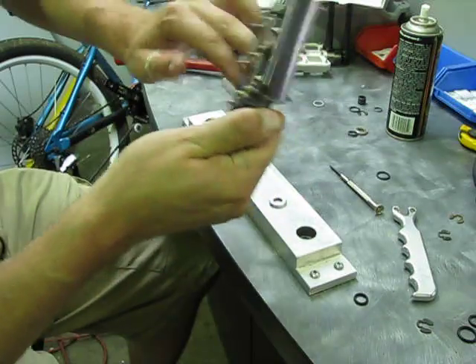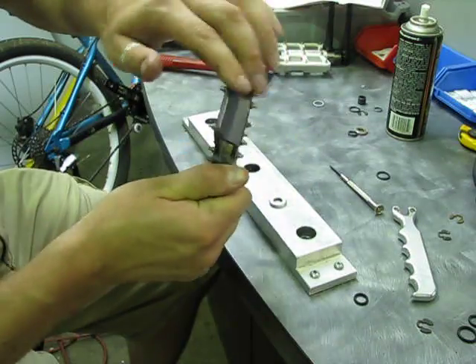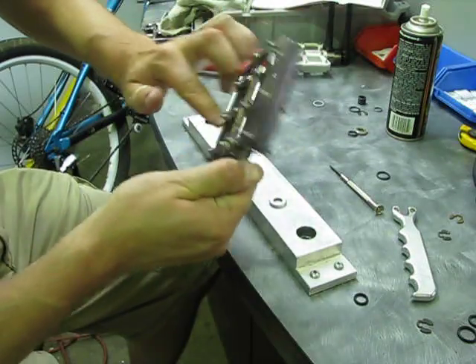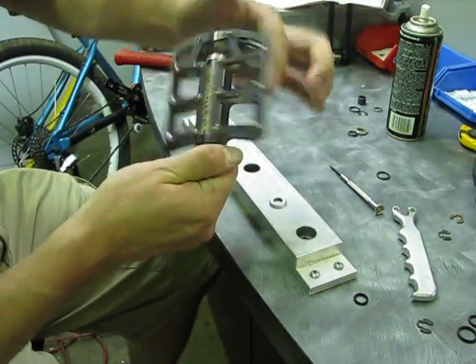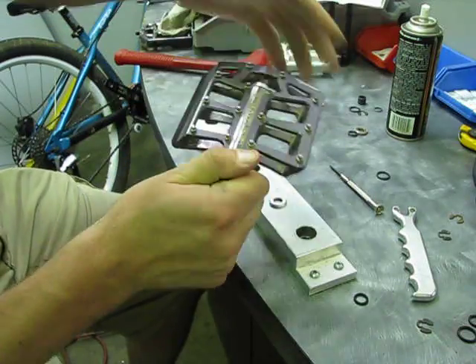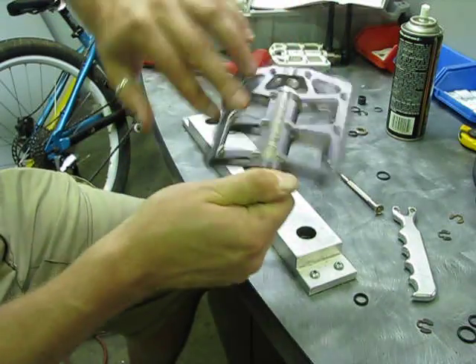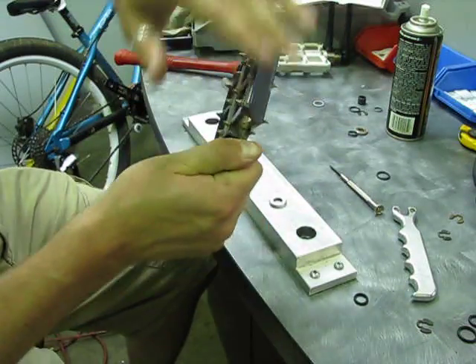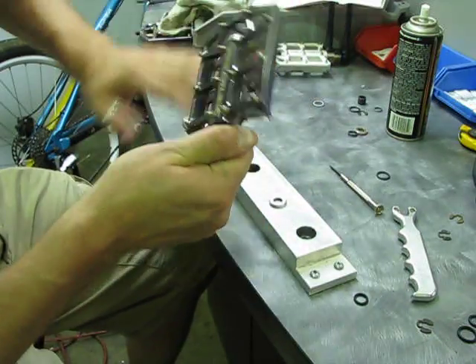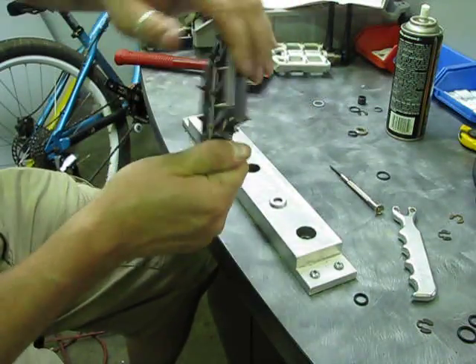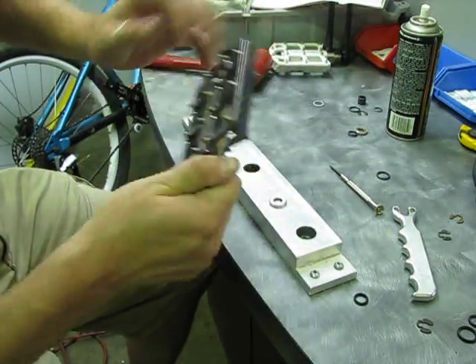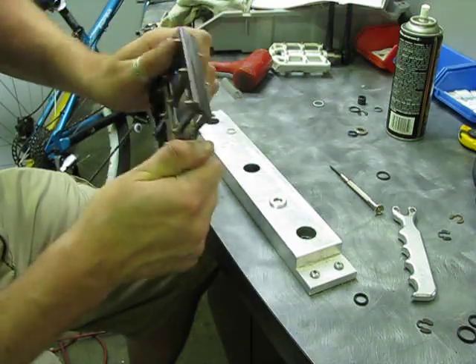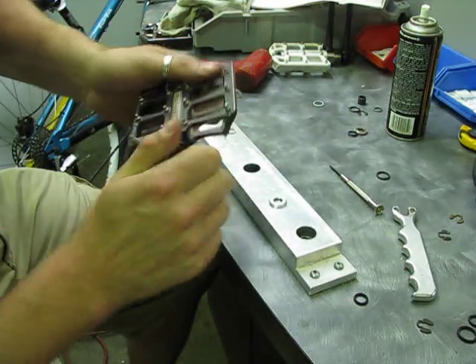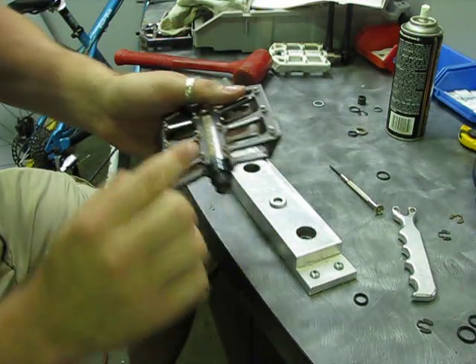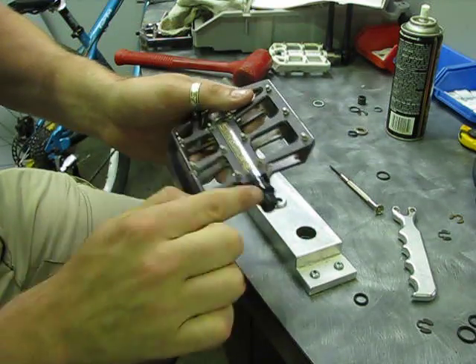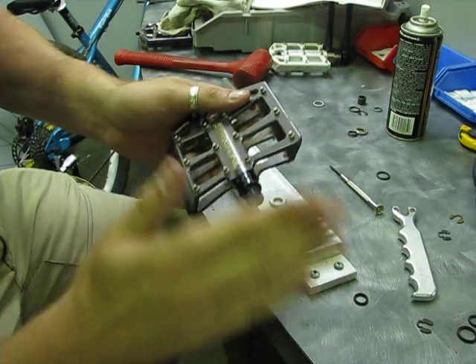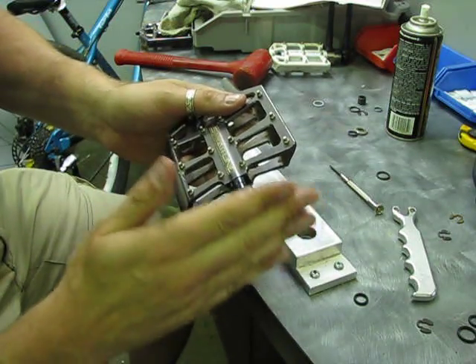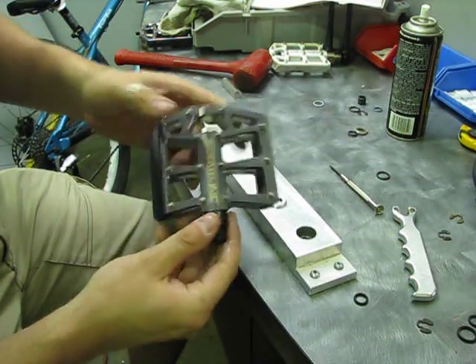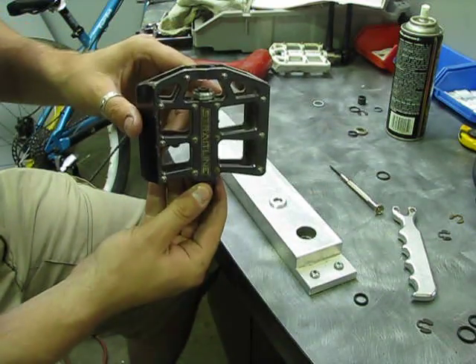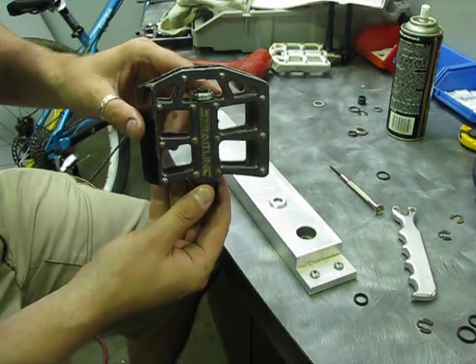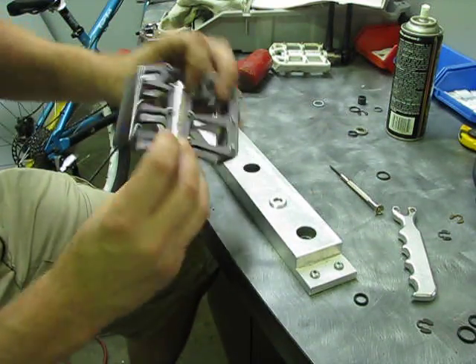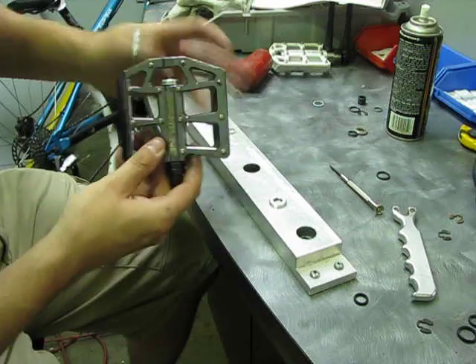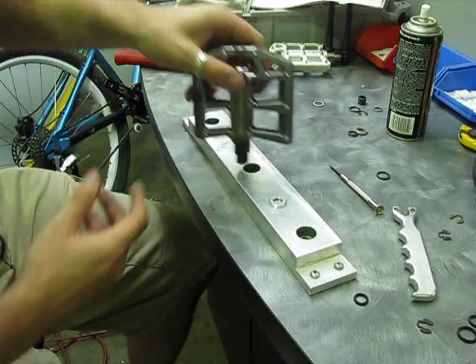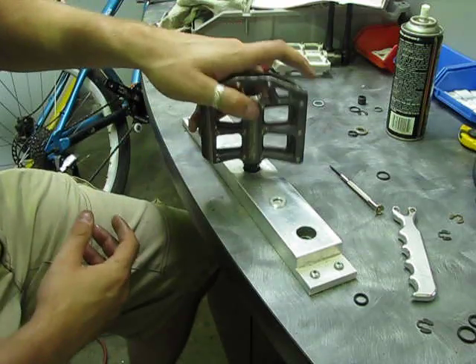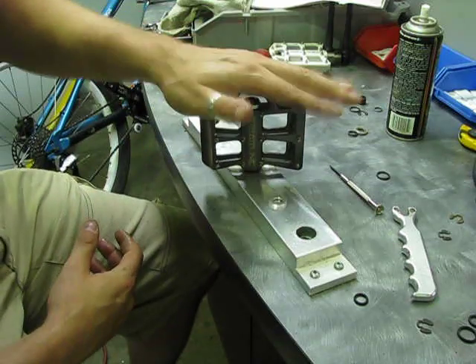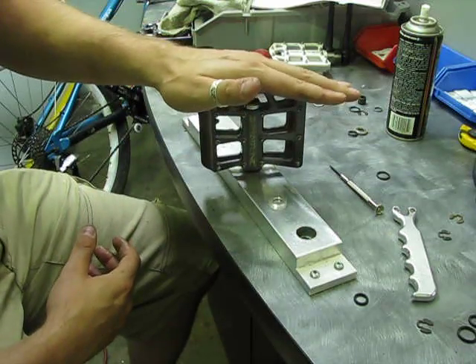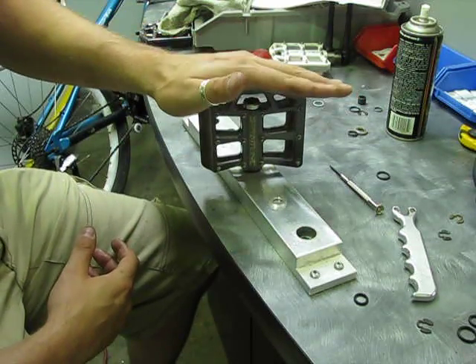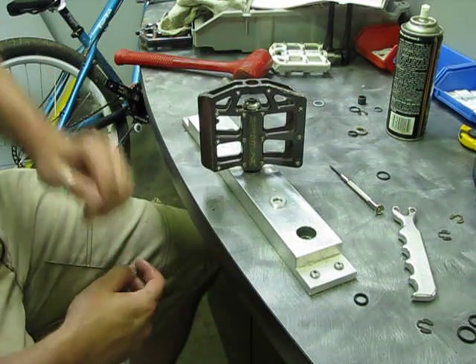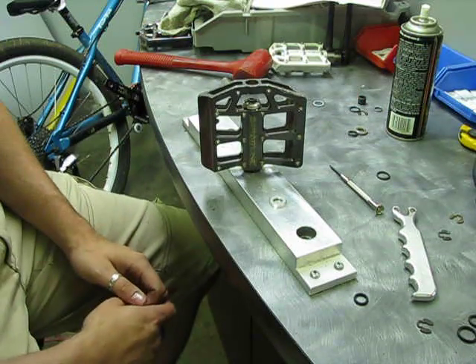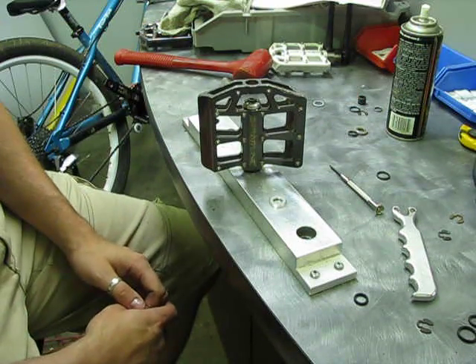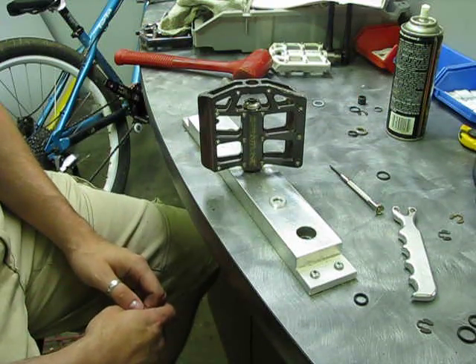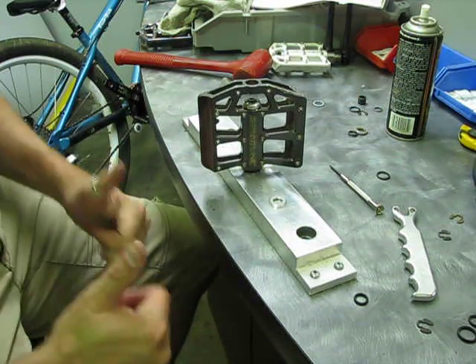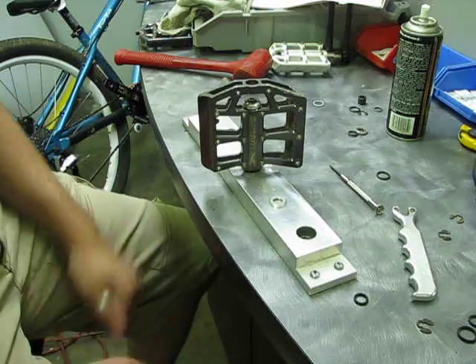This pedal may rotate a little slow, but it's nice and smooth. When you put it on your bike and ride it for 20 minutes, the Teflon rings will settle into place and you're good to go. That is a rebuild on a Straight Line Components 07/06 platform pedal — that's it.